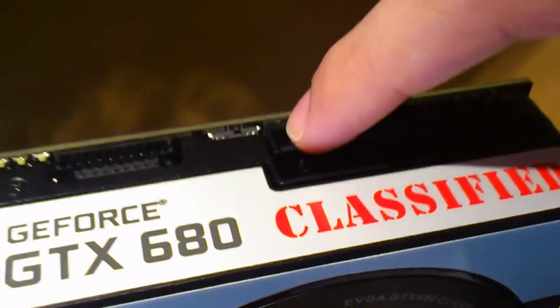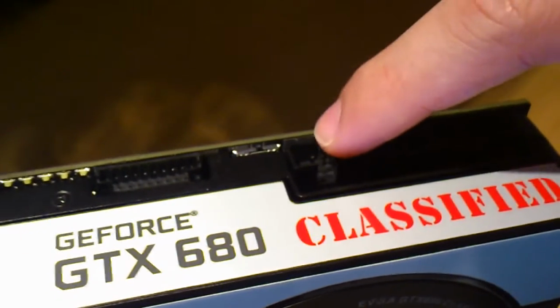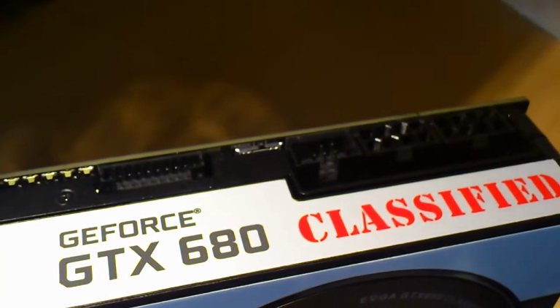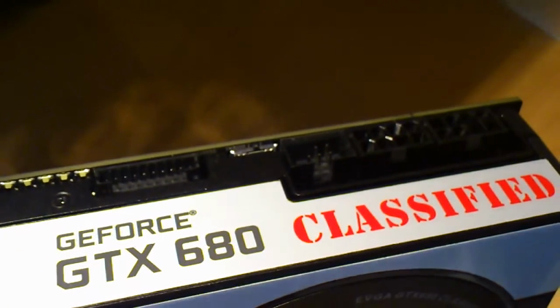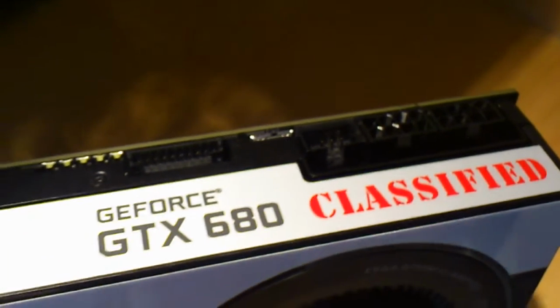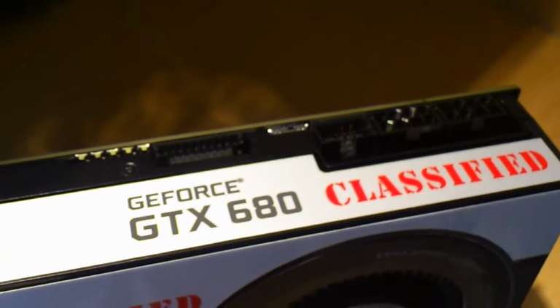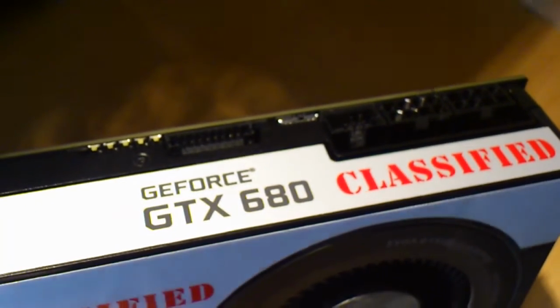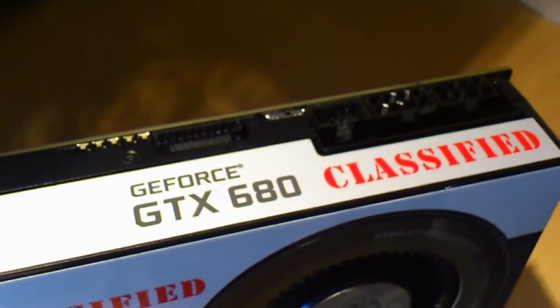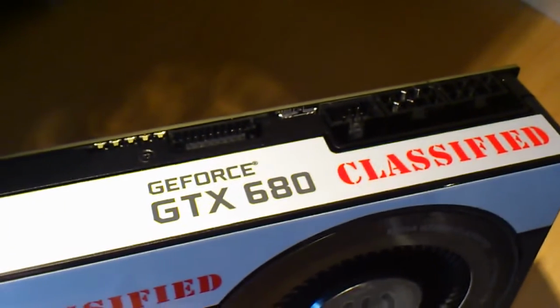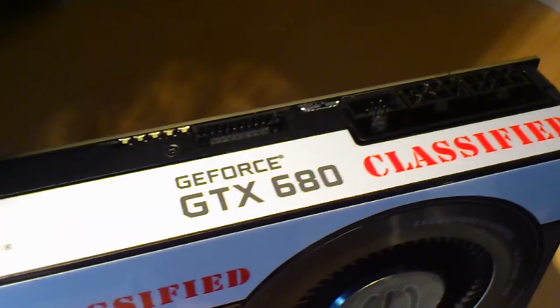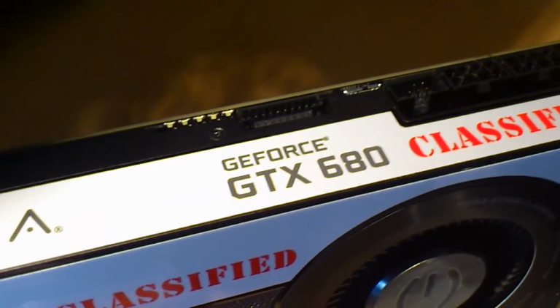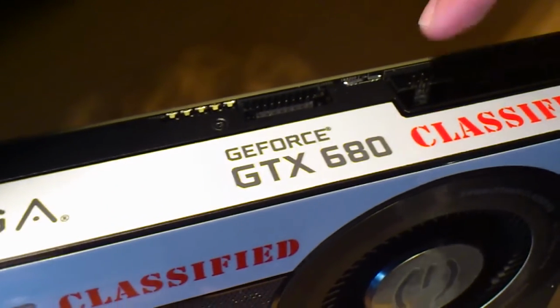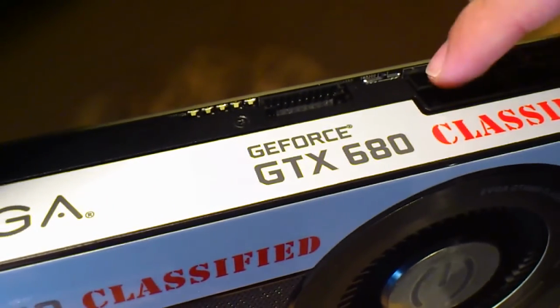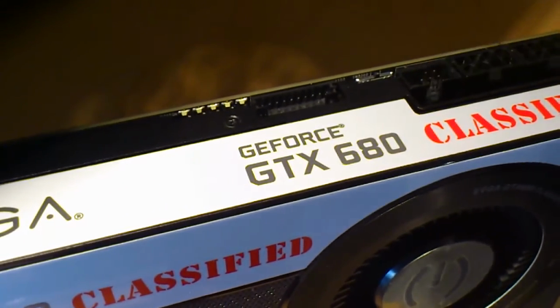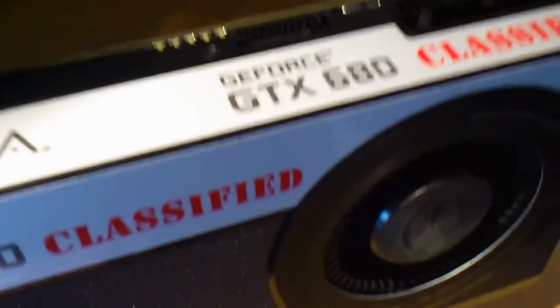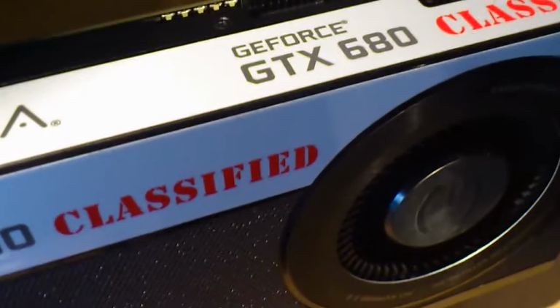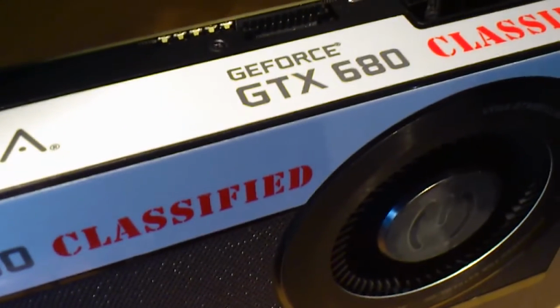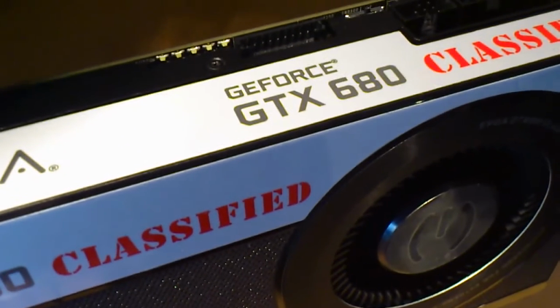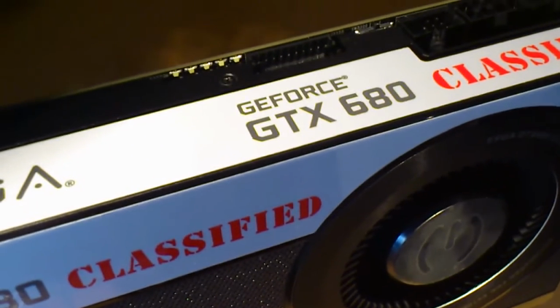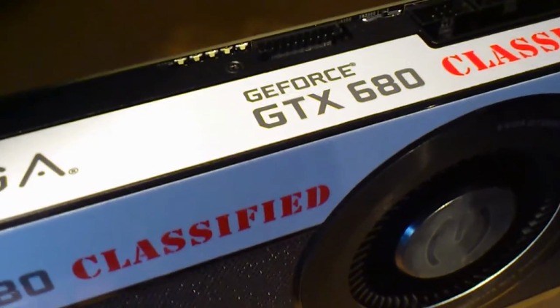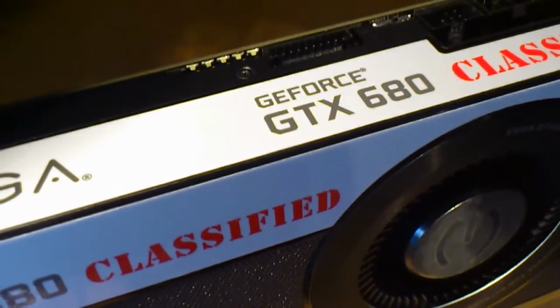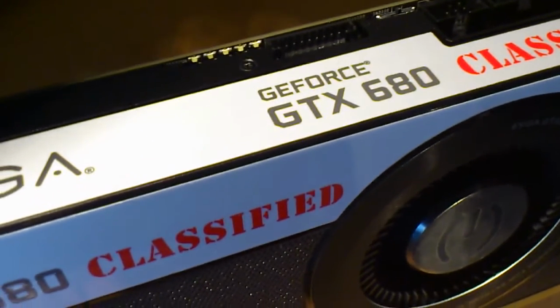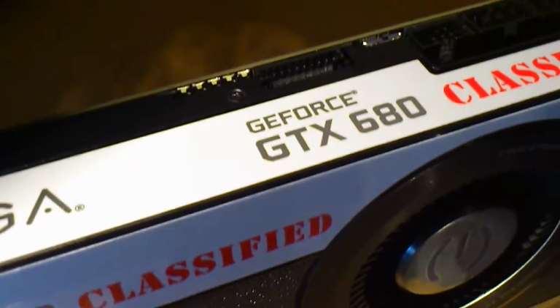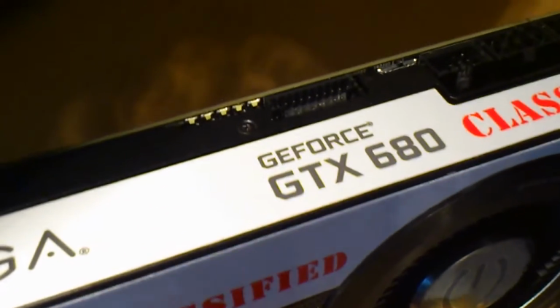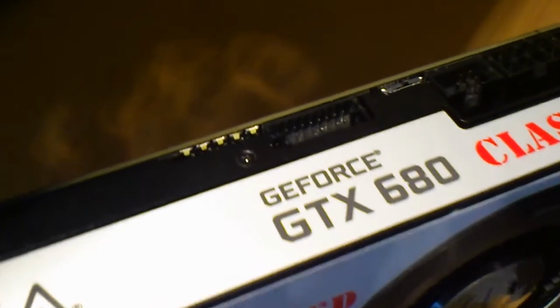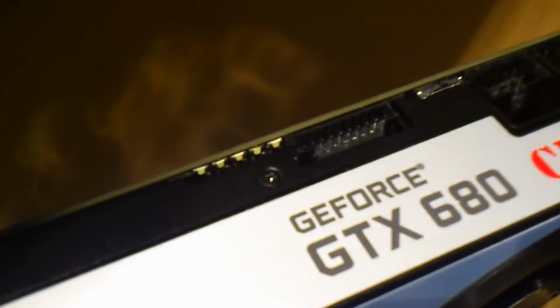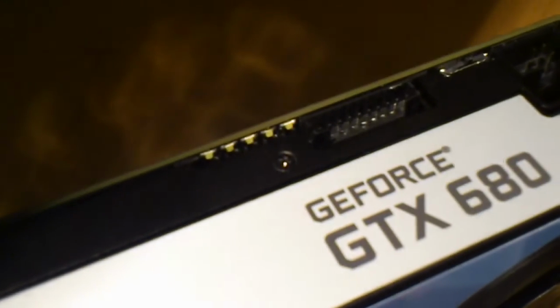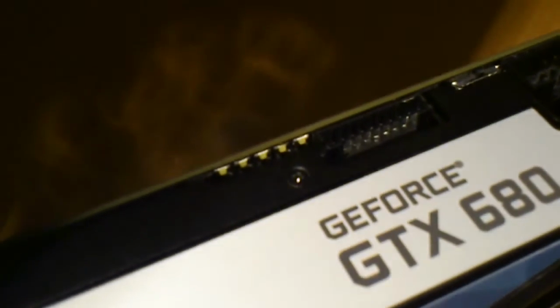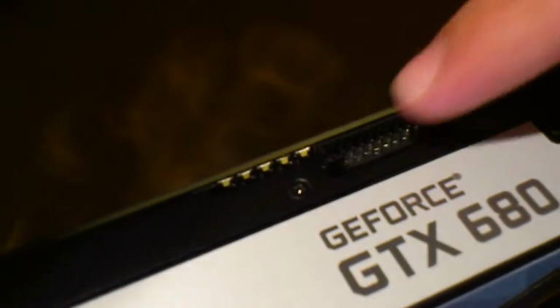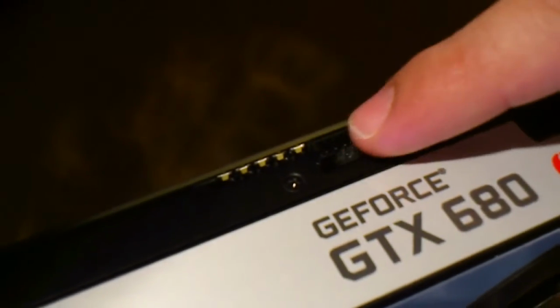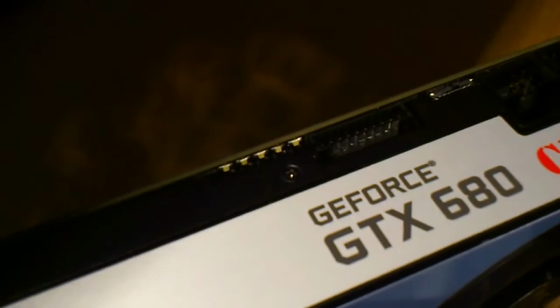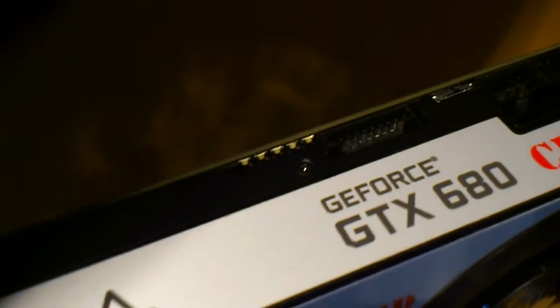This is actually the EVBOT. If you have an EVGA EVBOT, you can connect it to this connector here and tweak some of the settings. And this is for monitoring voltage.